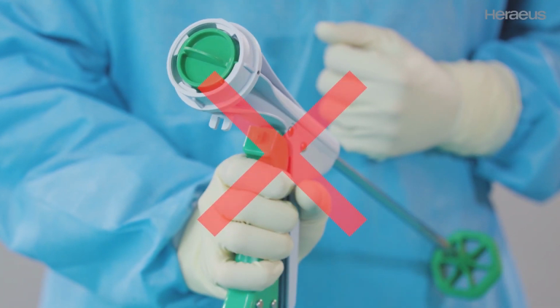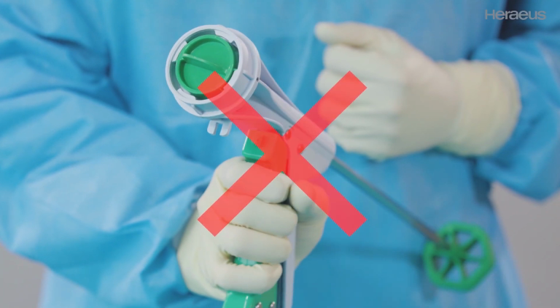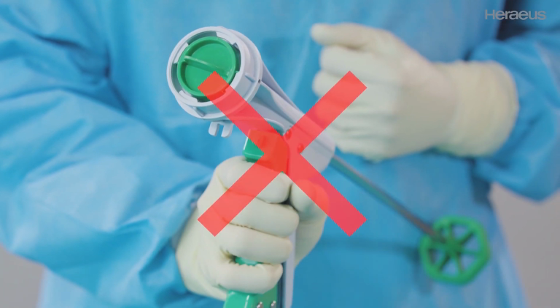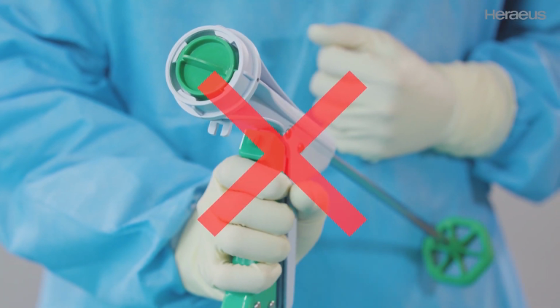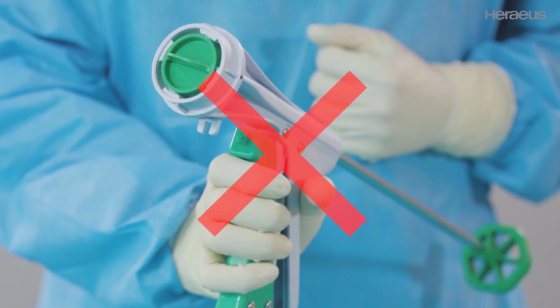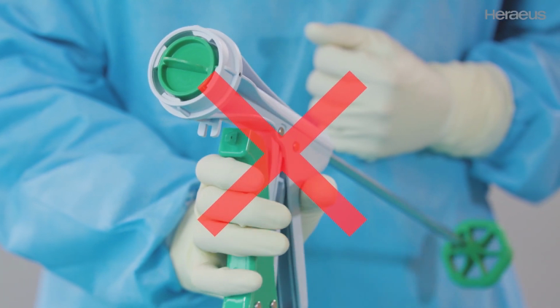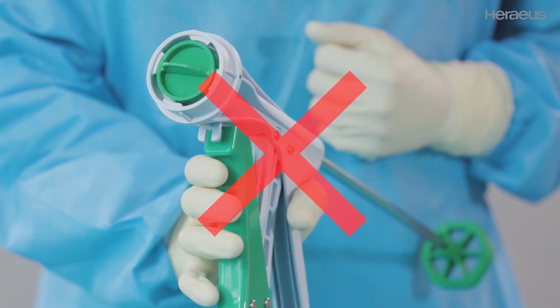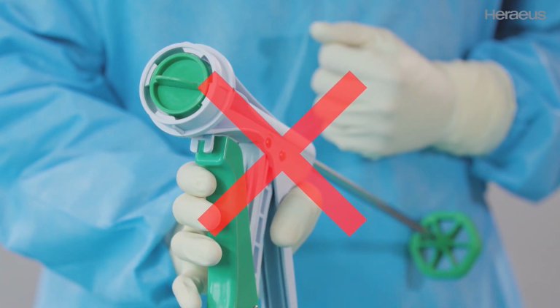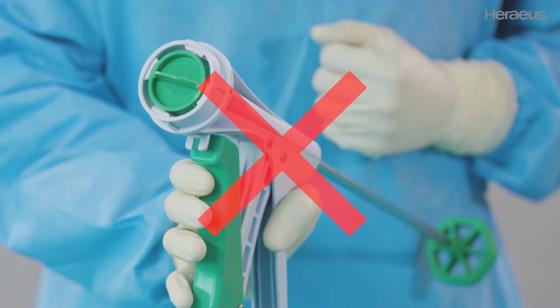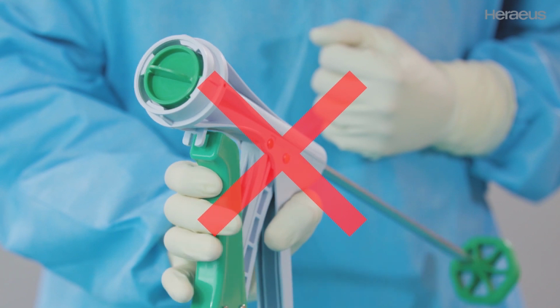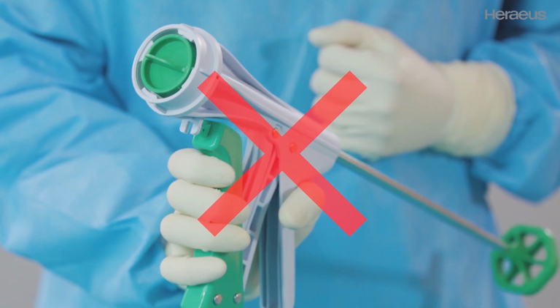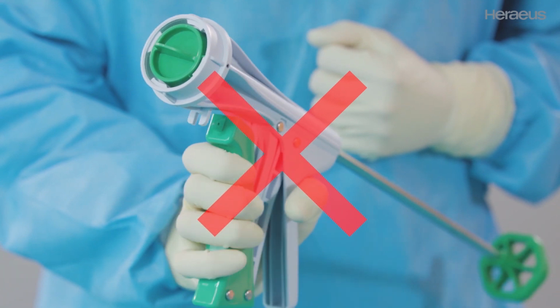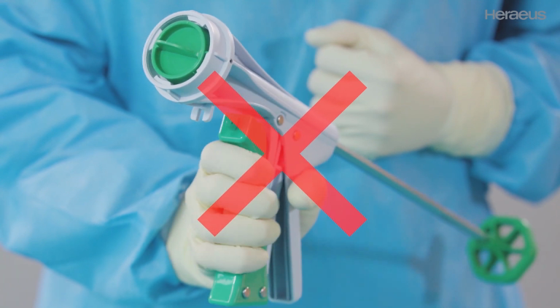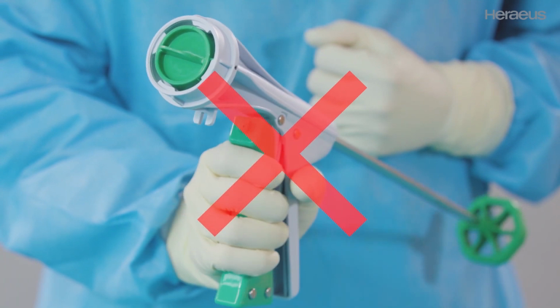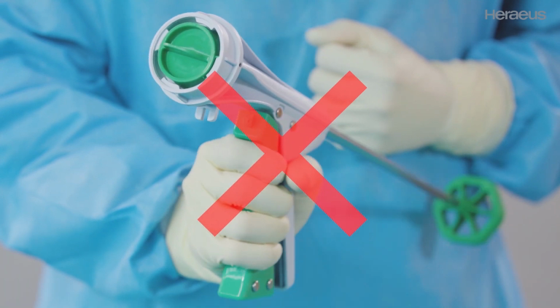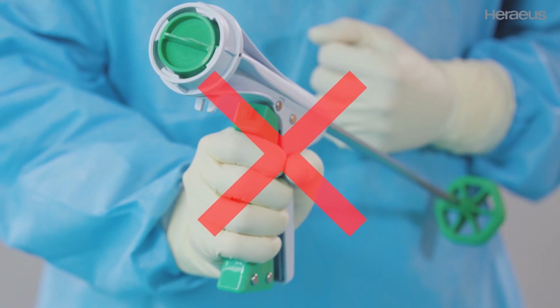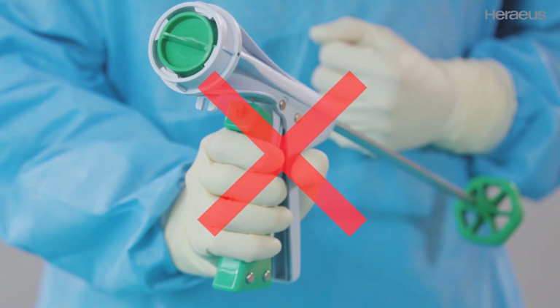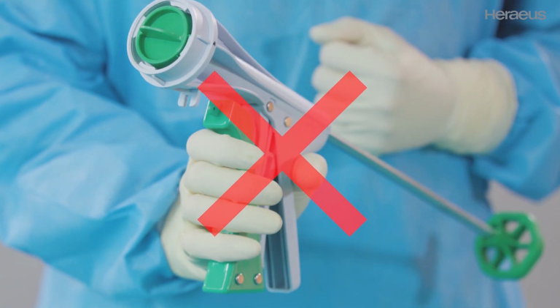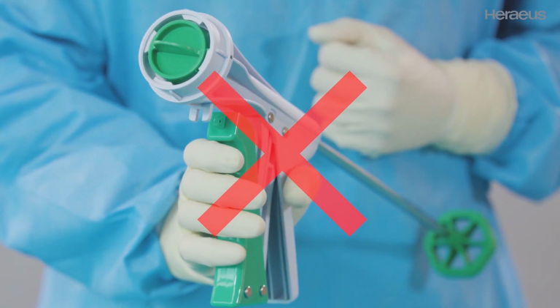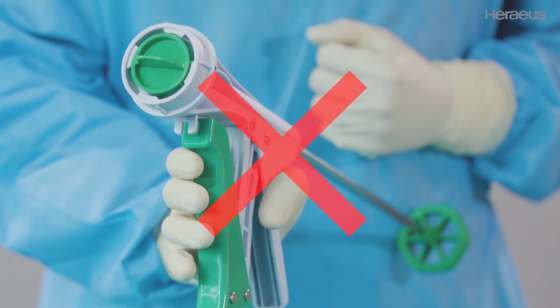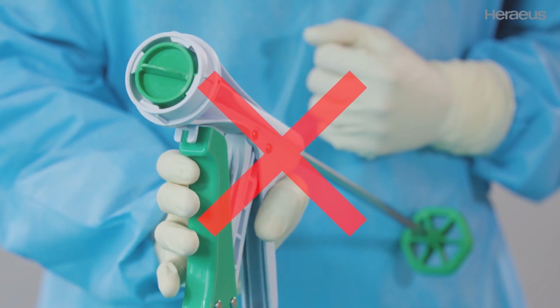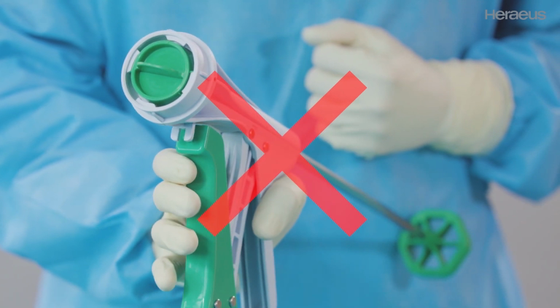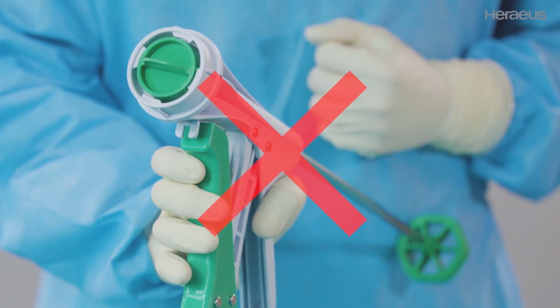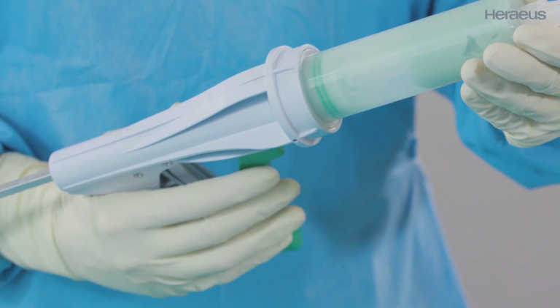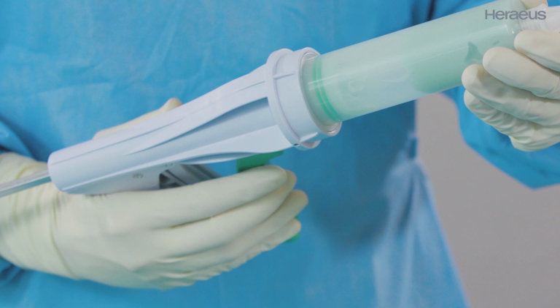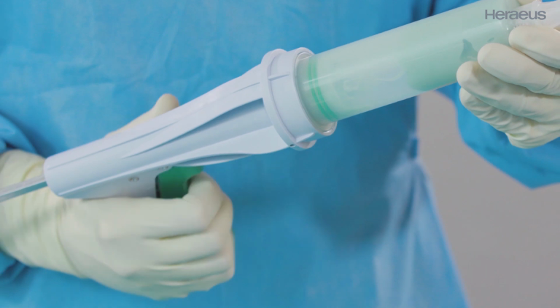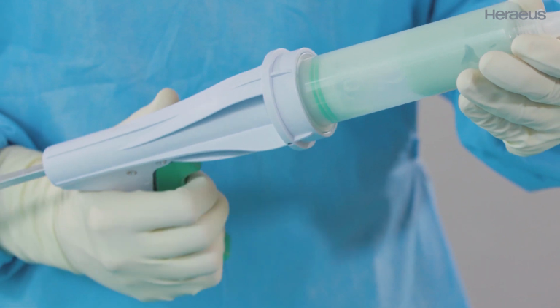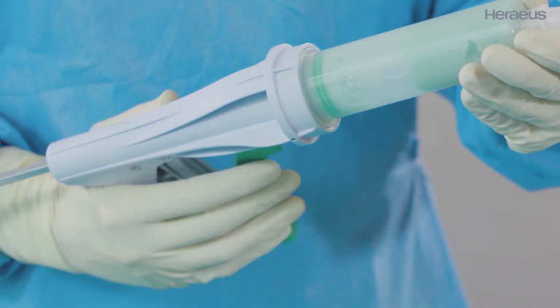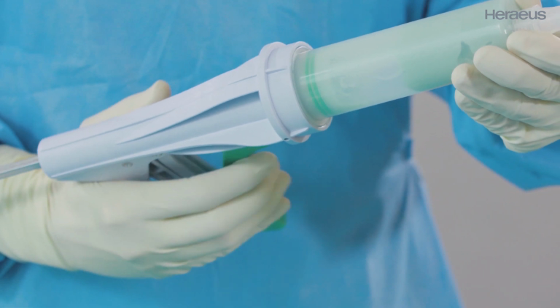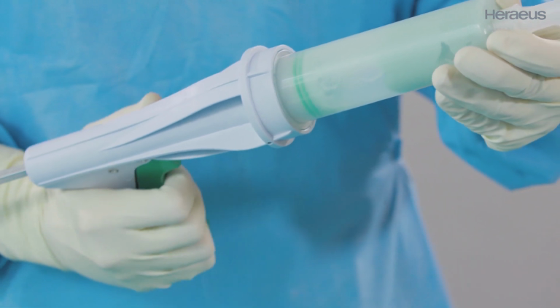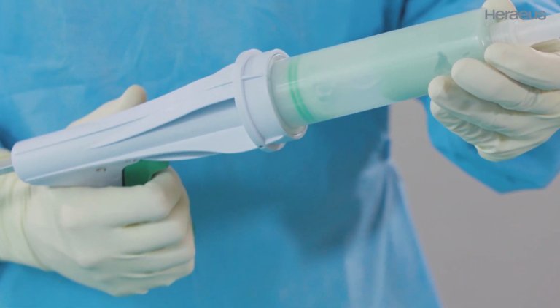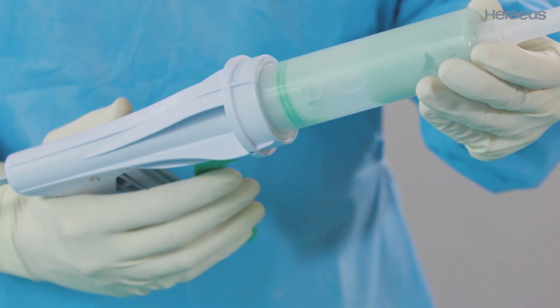Do not squeeze the trigger of the Palagon until the locking cover is removed and a cartridge is attached. Now squeeze the trigger to advance the bone cement.